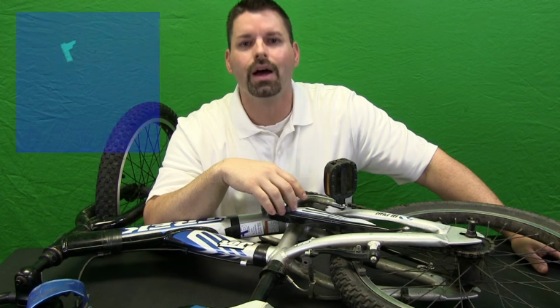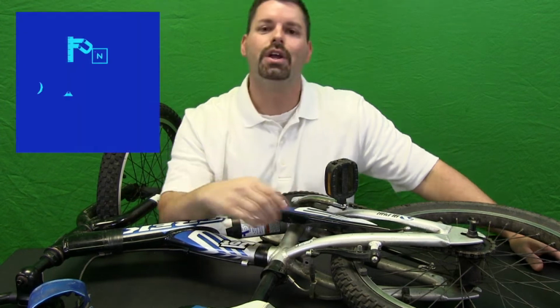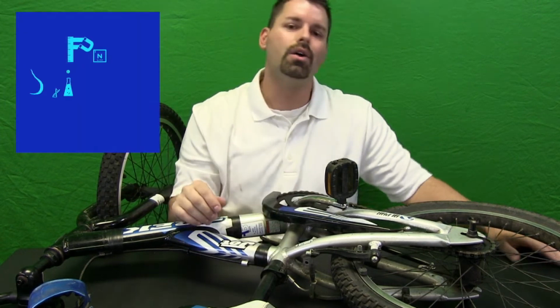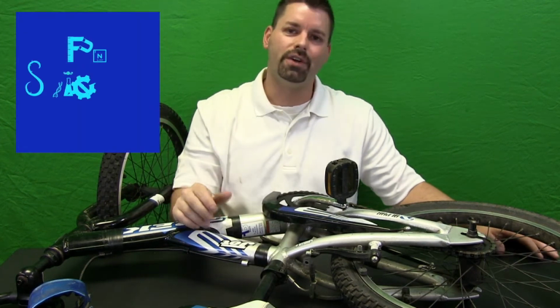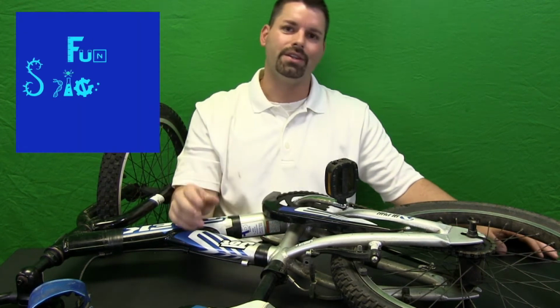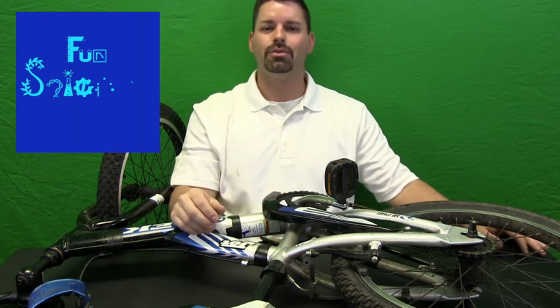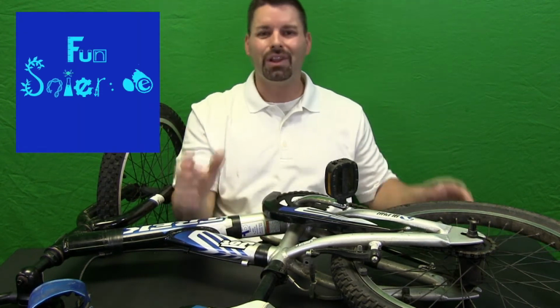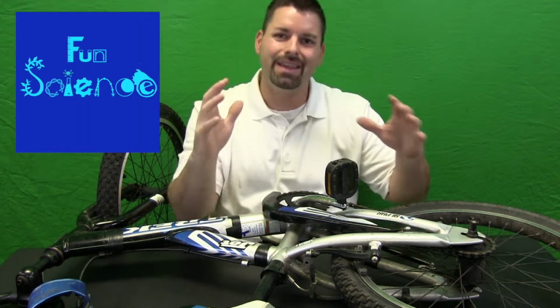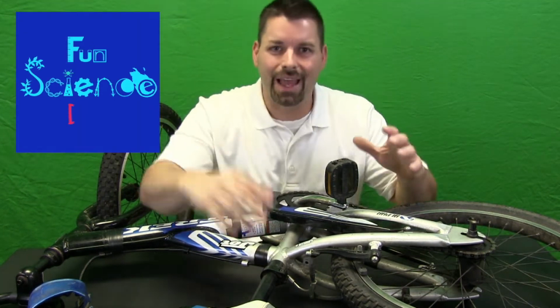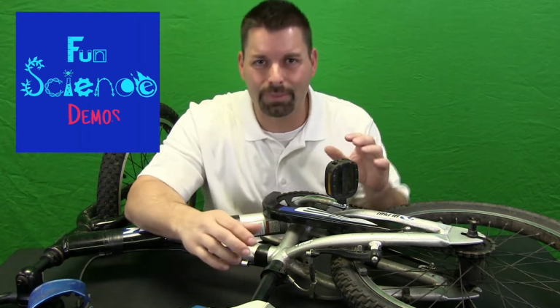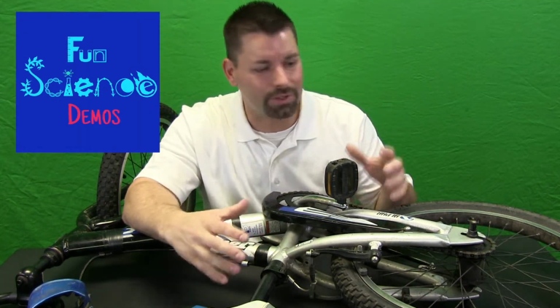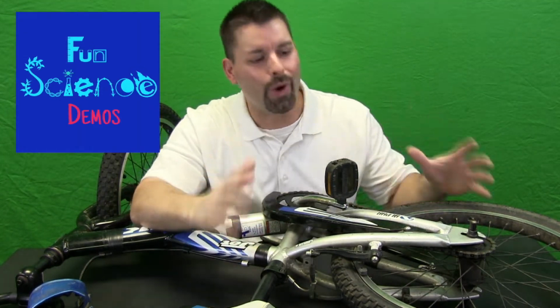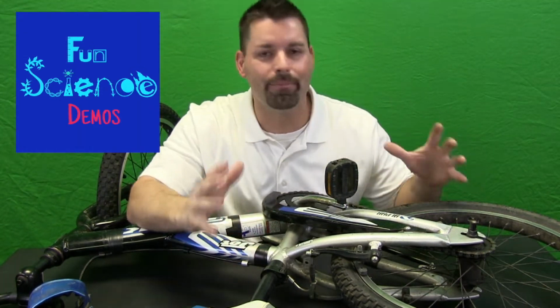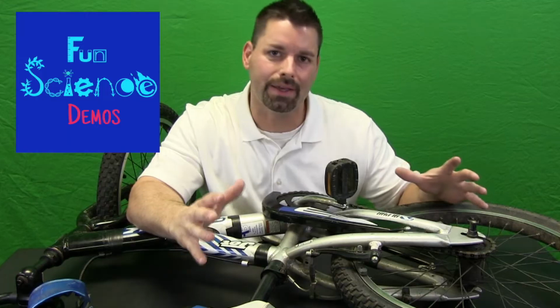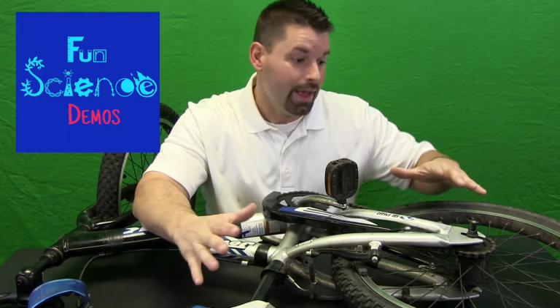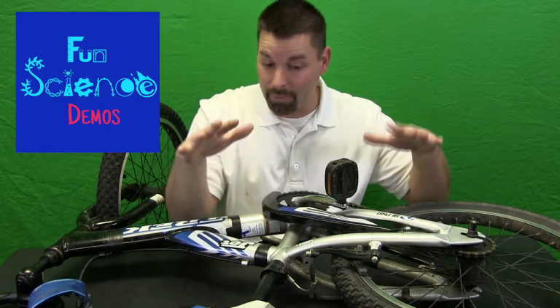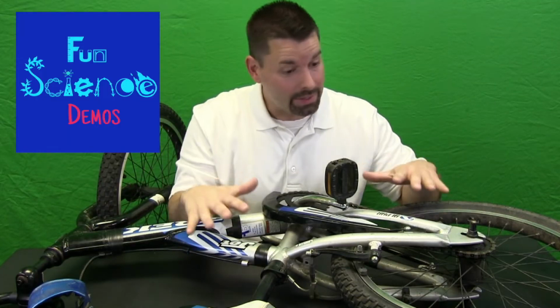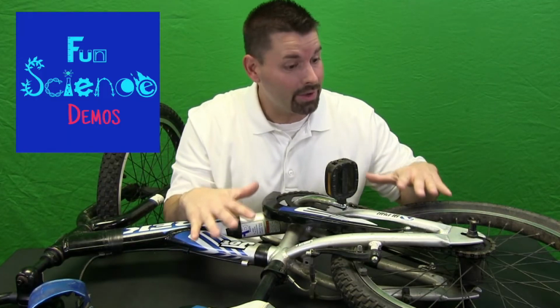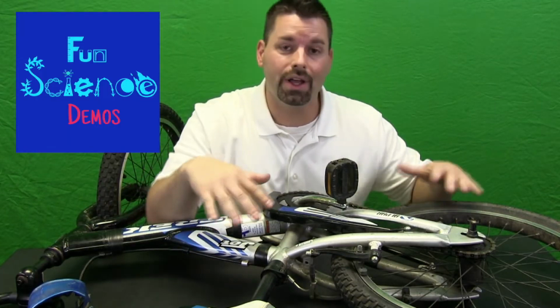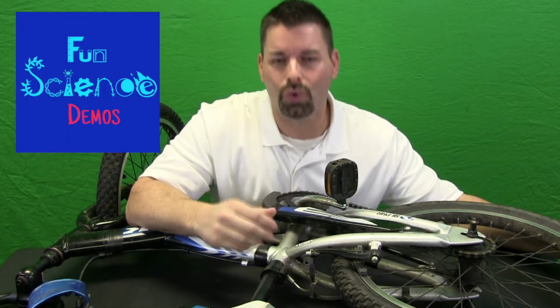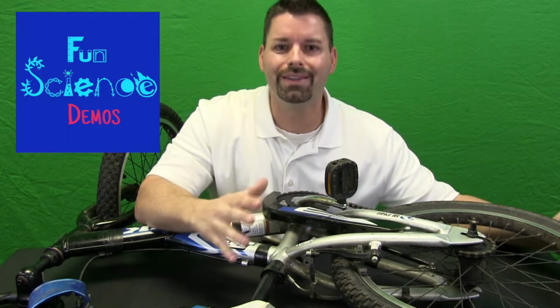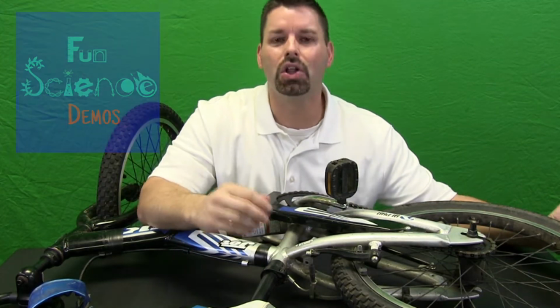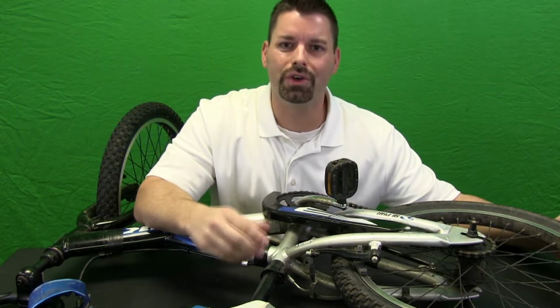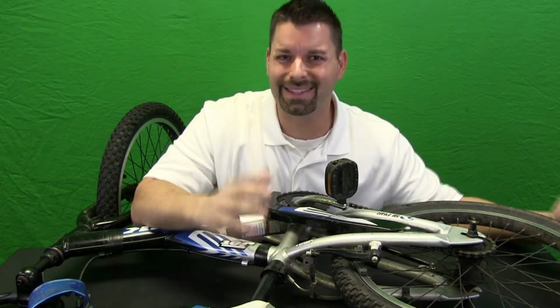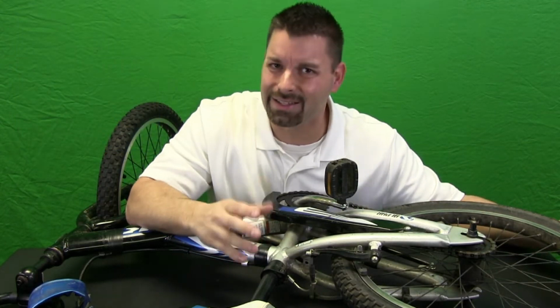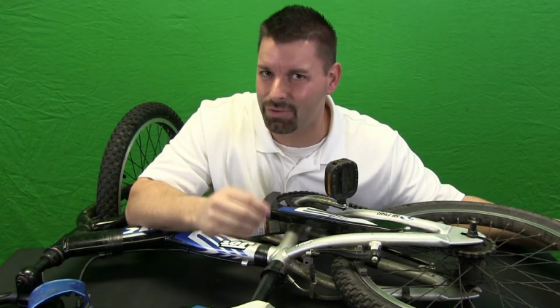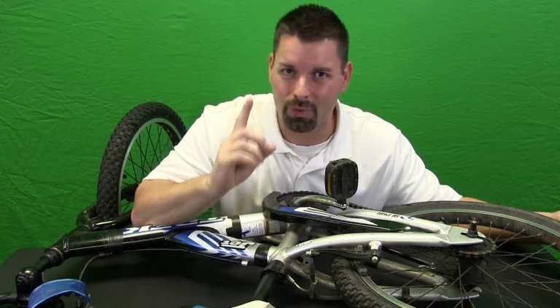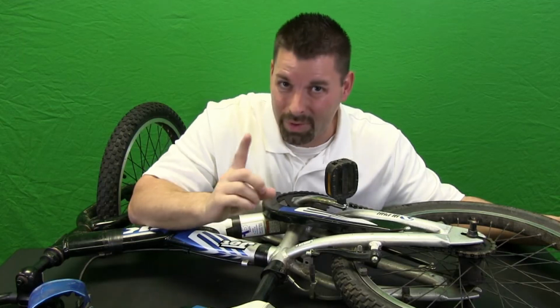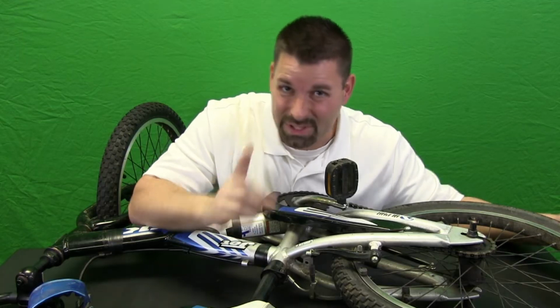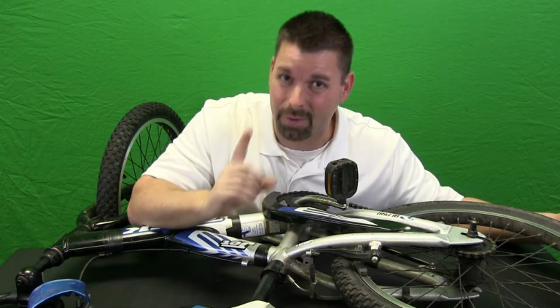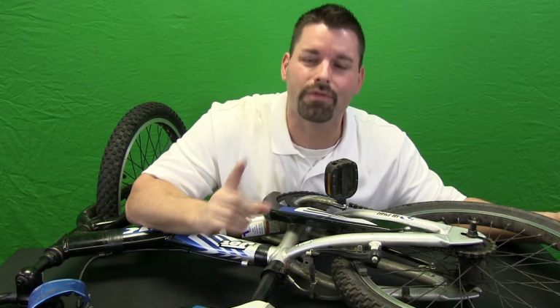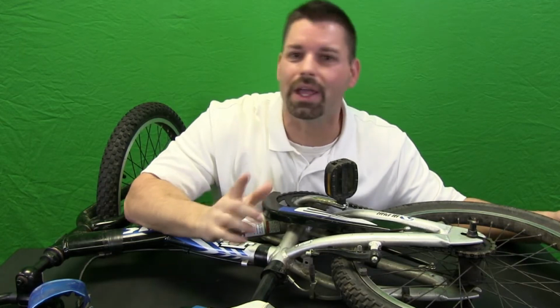Hi, I am Jared. Welcome to Fun Science Demos. A lot of kids have the experience of riding a bike. I have a bike lying on its side so we can take a closer look at the science that is involved in one specific part of the bike.